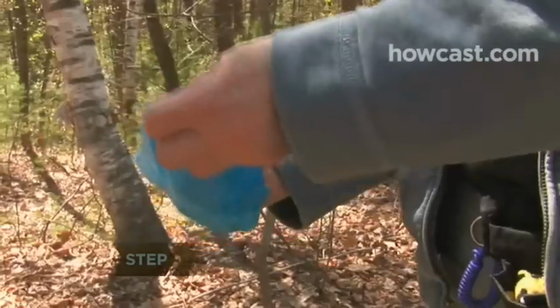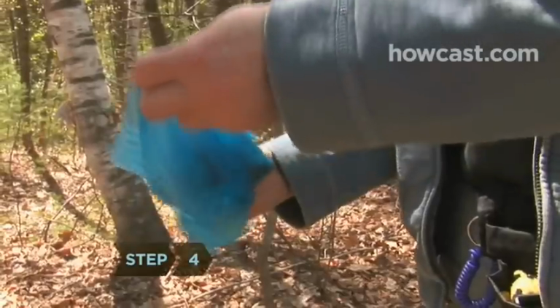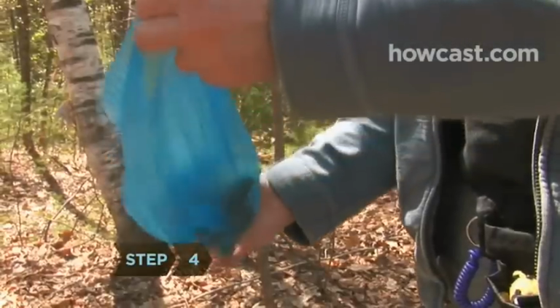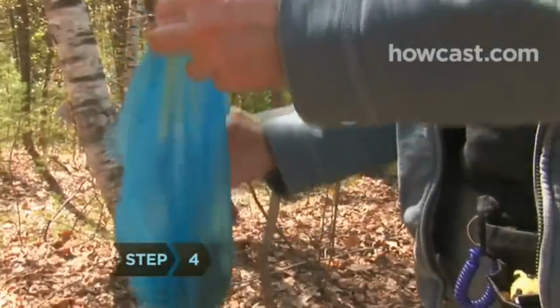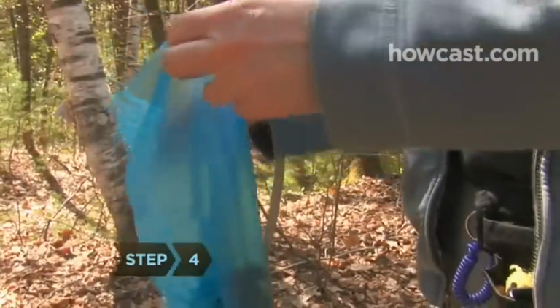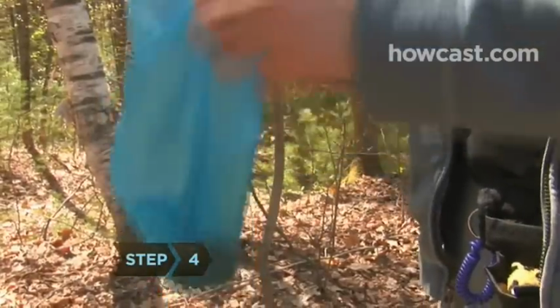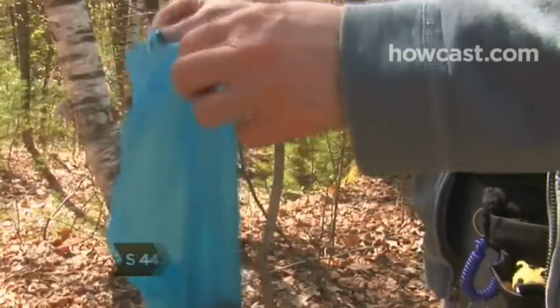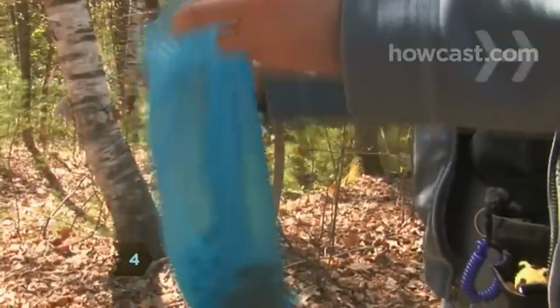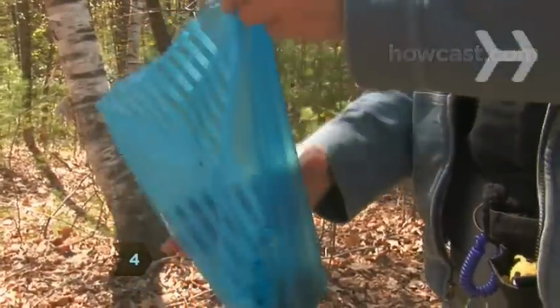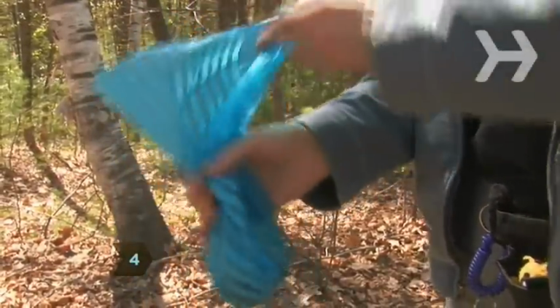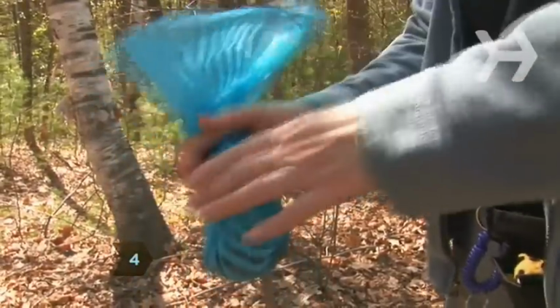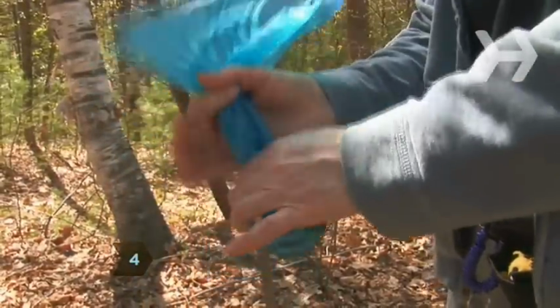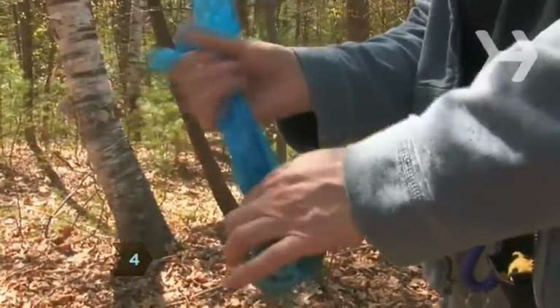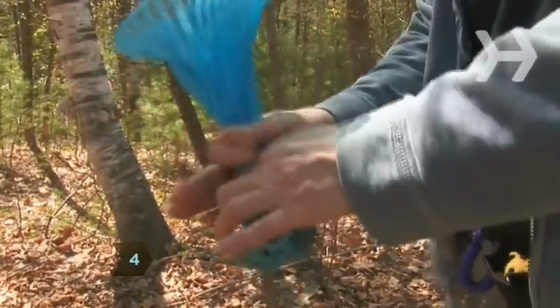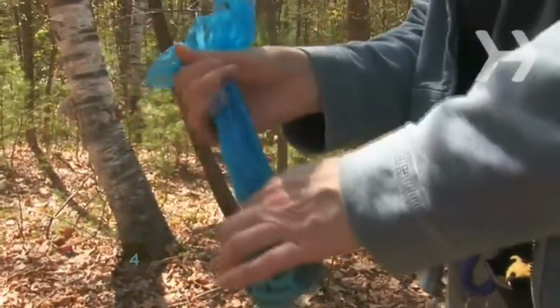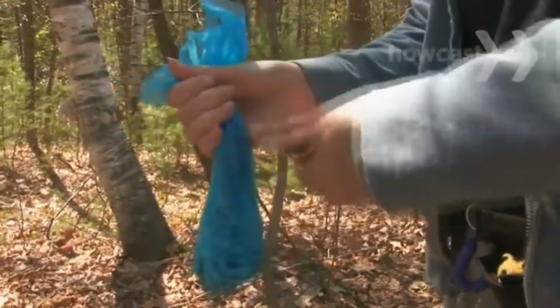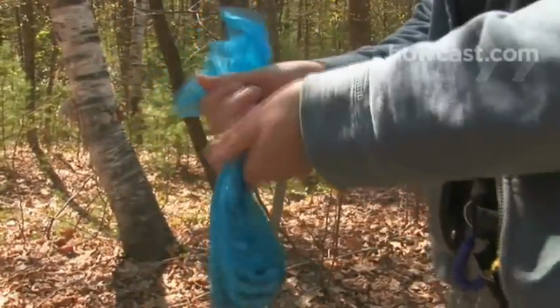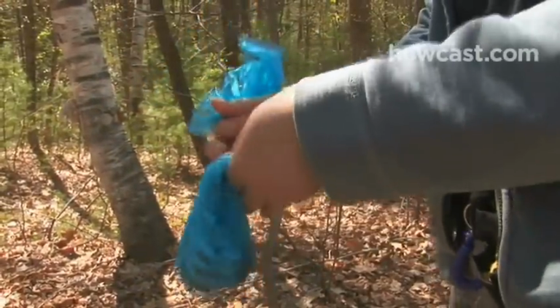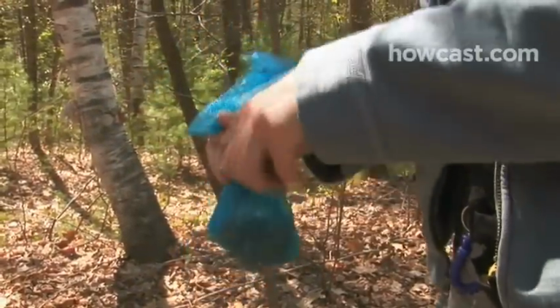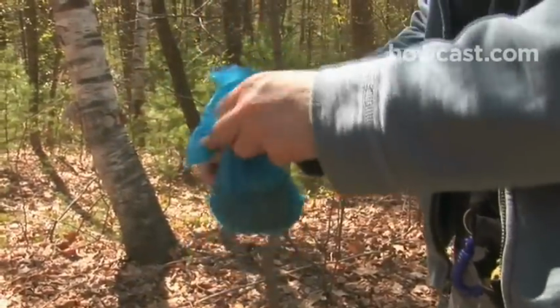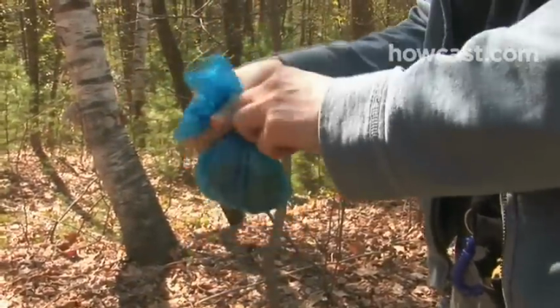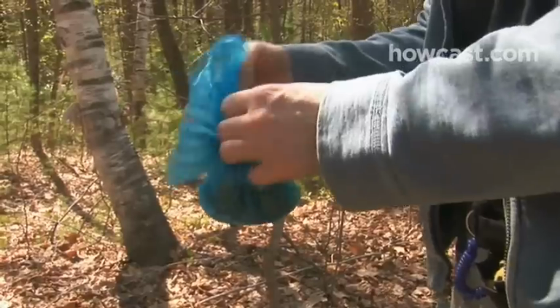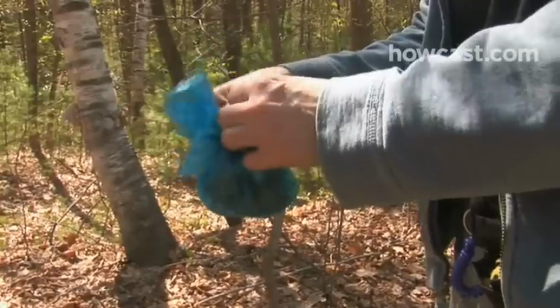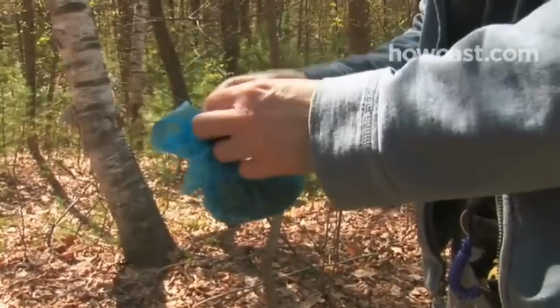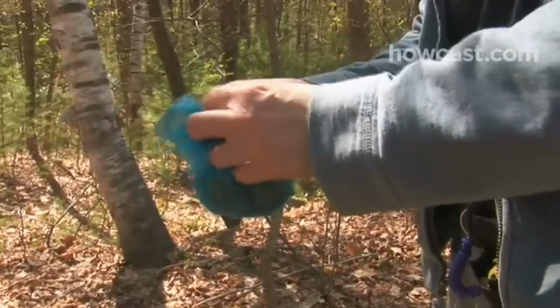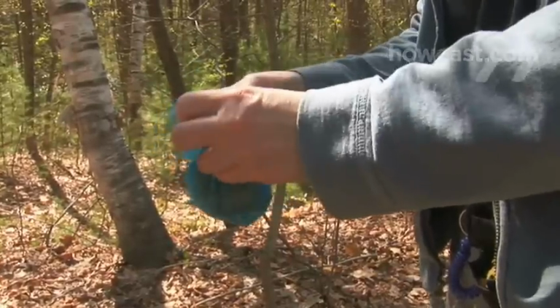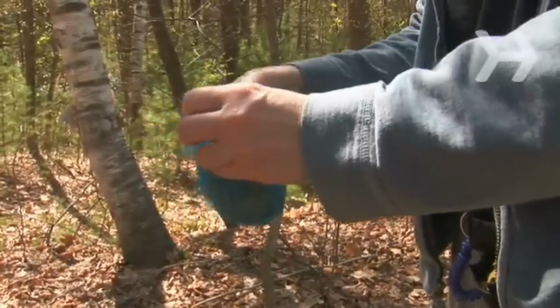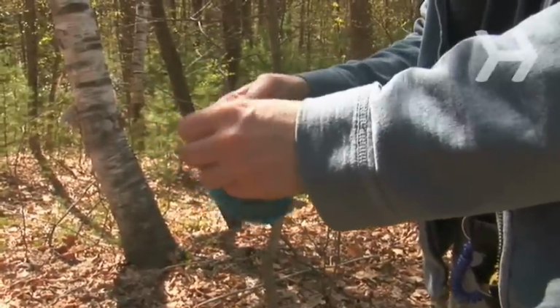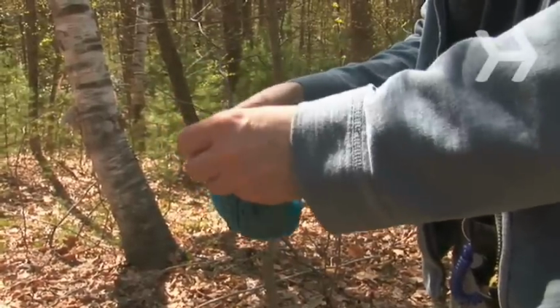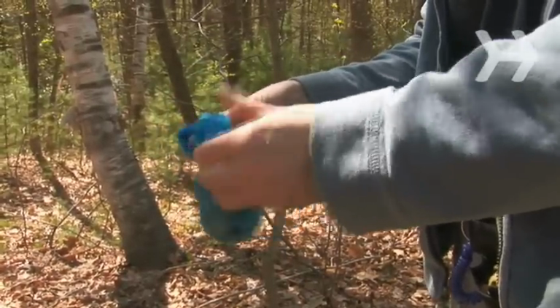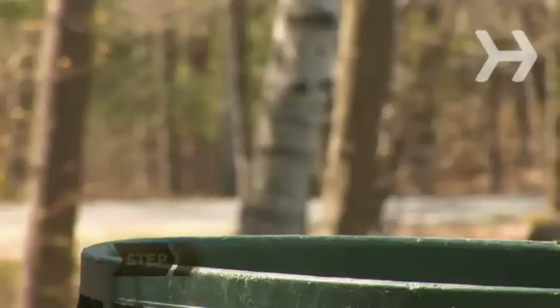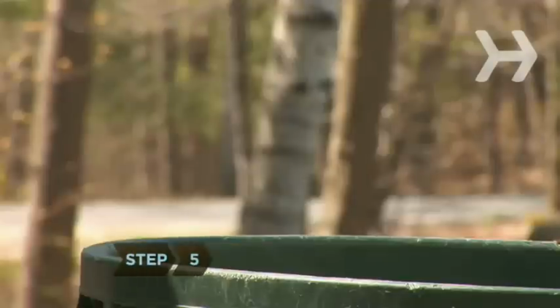Step 4. Grab the edge of the plastic bag and gently pull it off your hand, turning the bag outside in so that the mess is contained inside. Tie the bag shut.